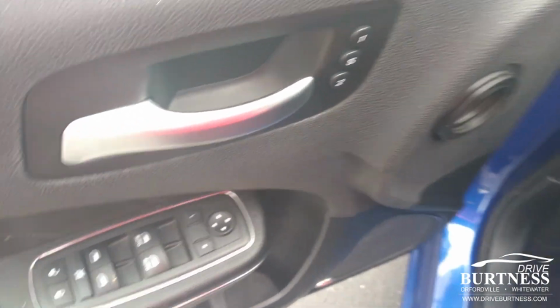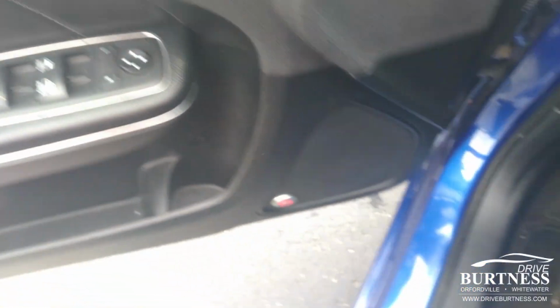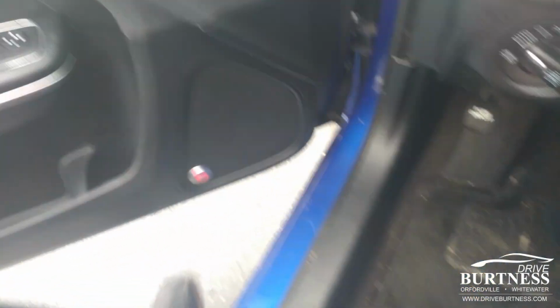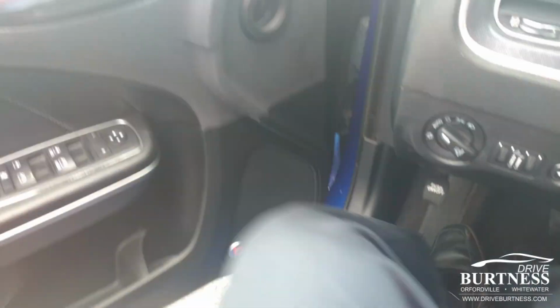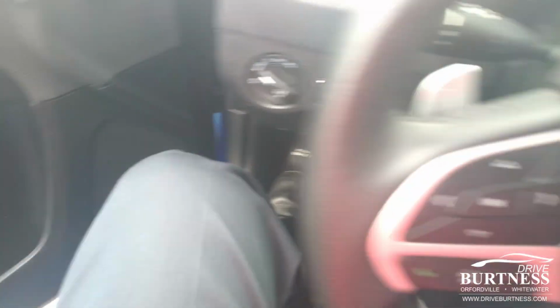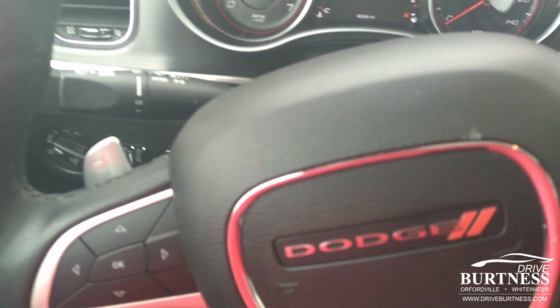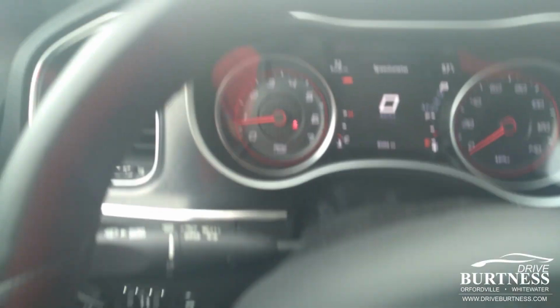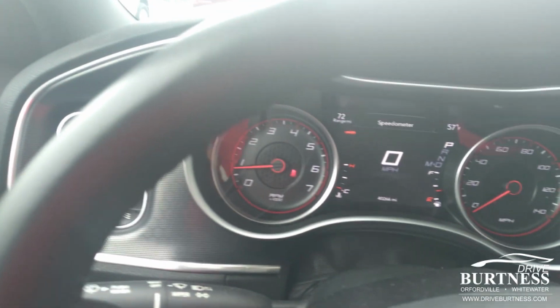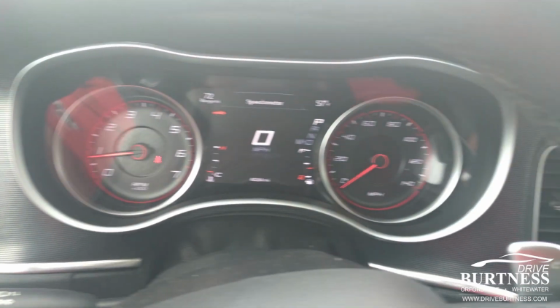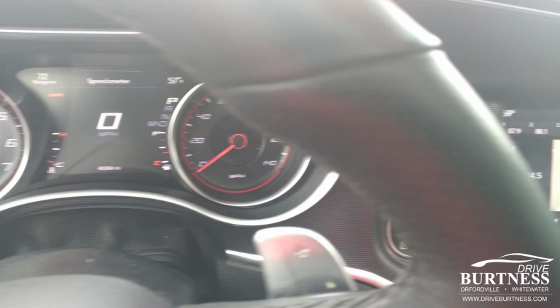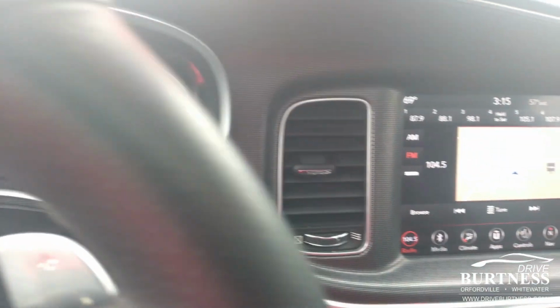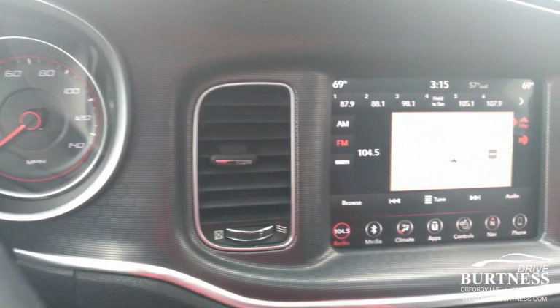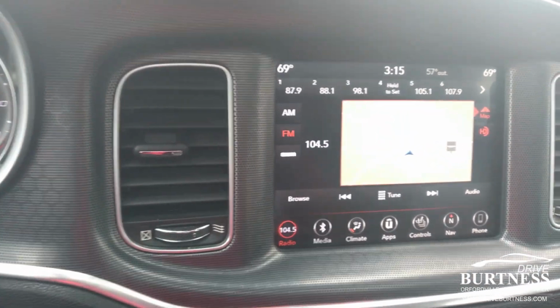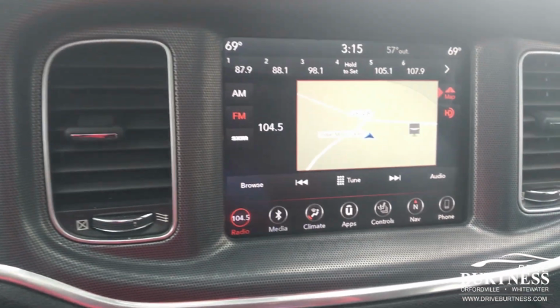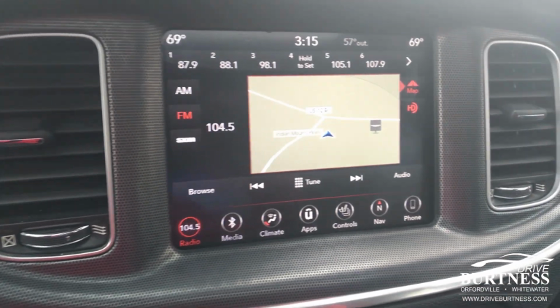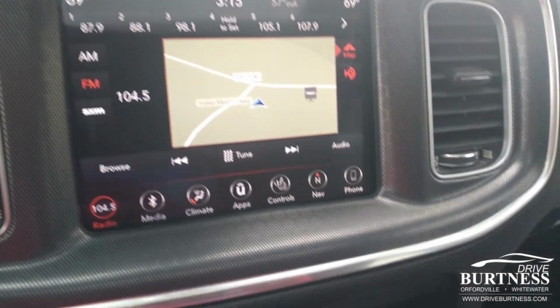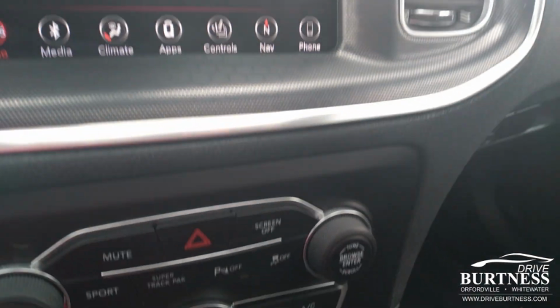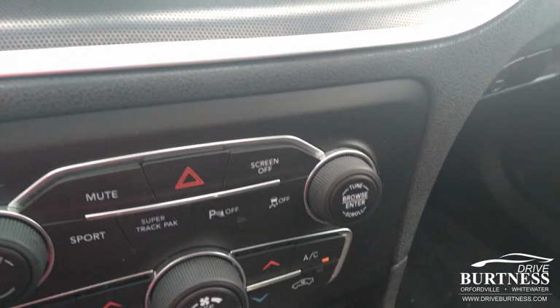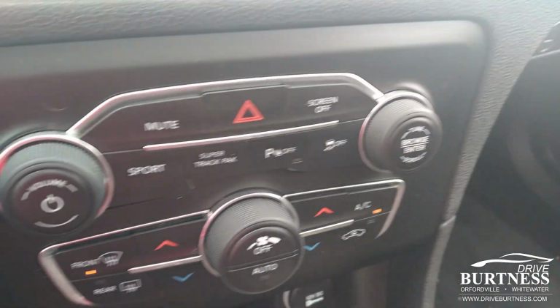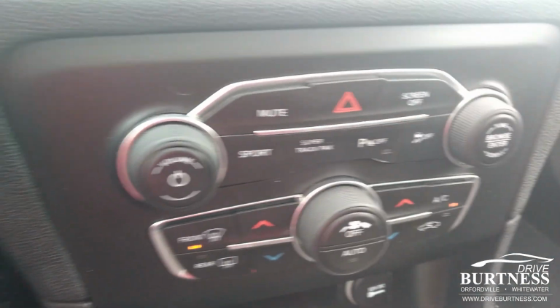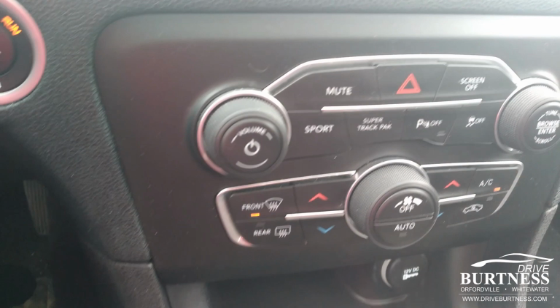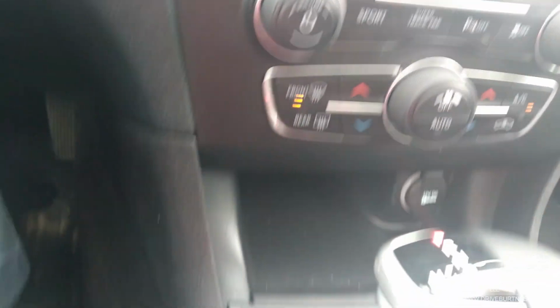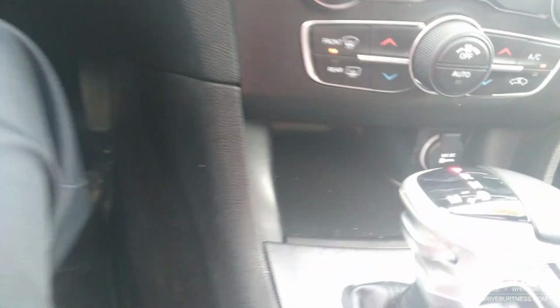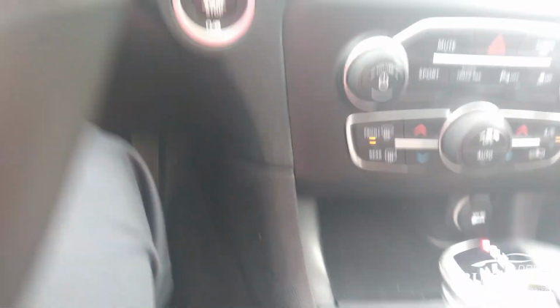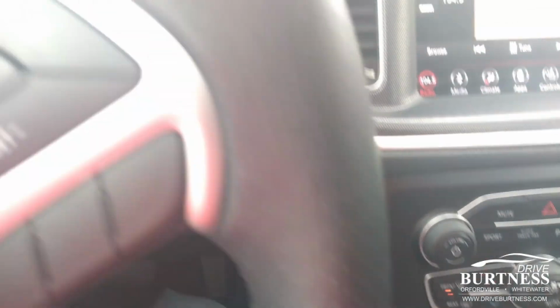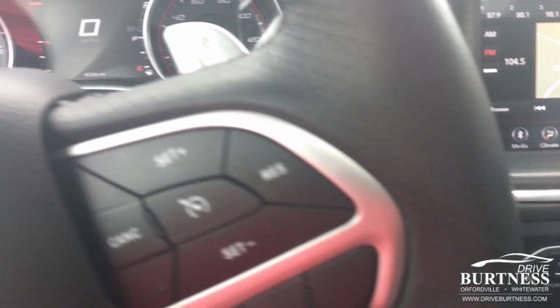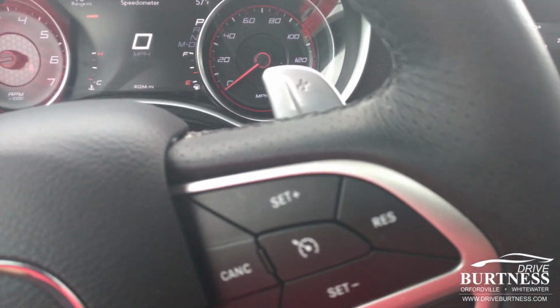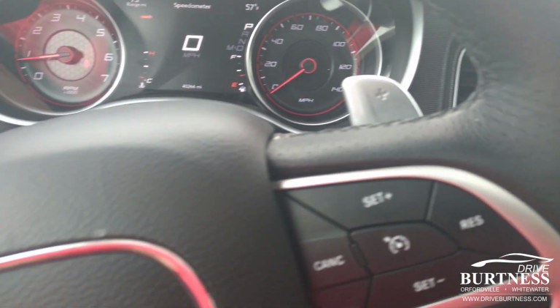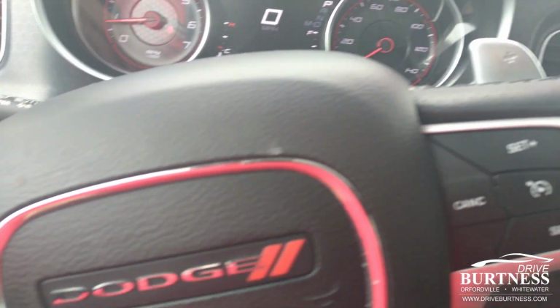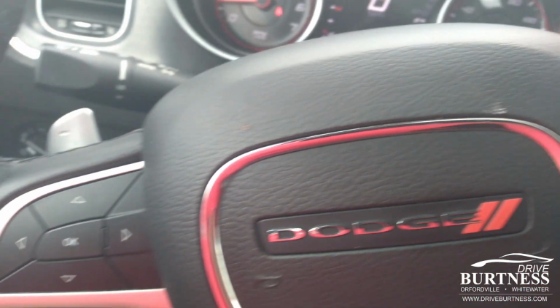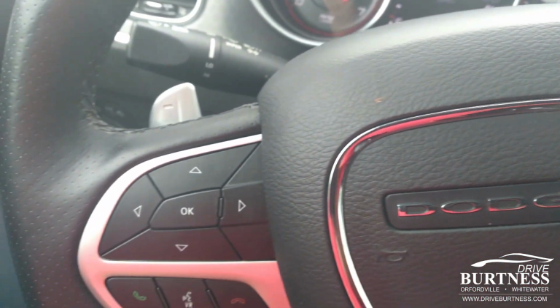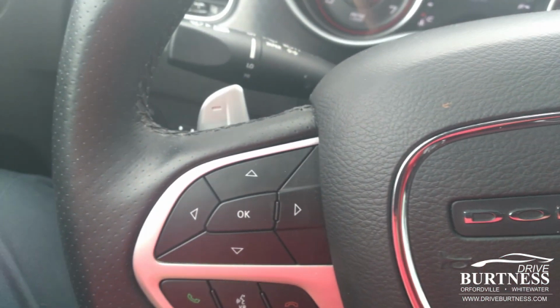It's got memory seating and navigation built into the radio. Dual zone climate as well. Really nice vehicle. It's also got paddle shifters if you want to drive it in manual mode.